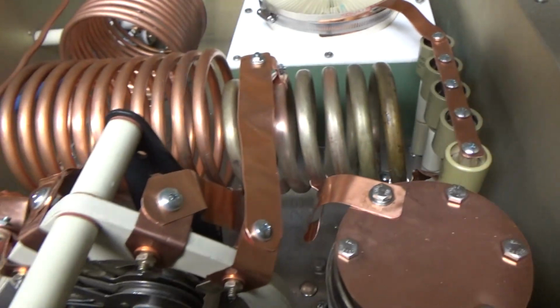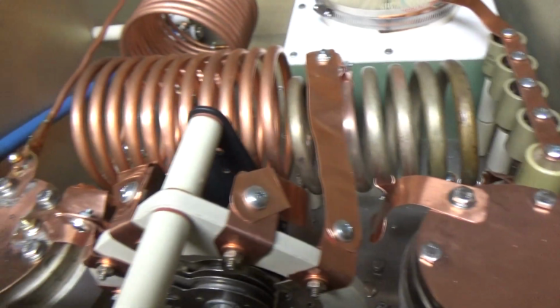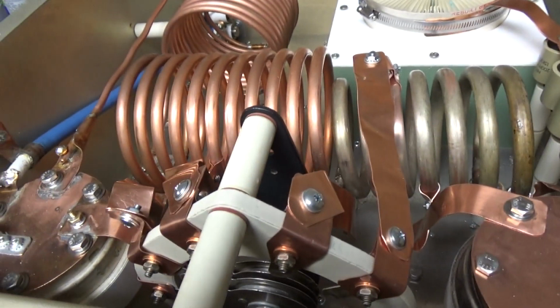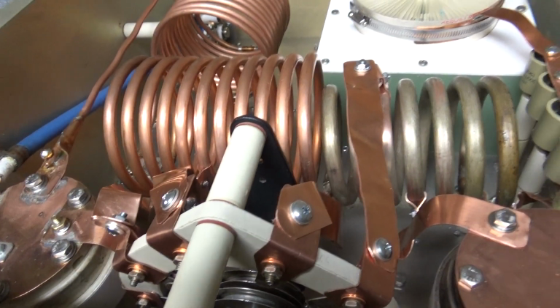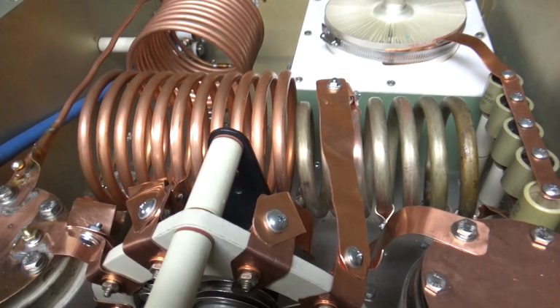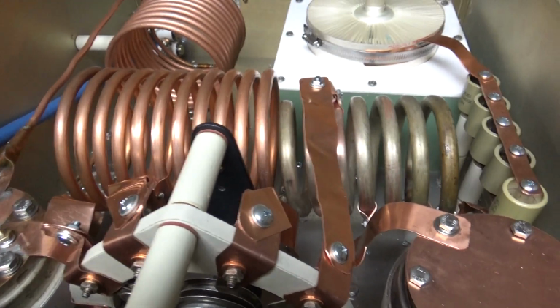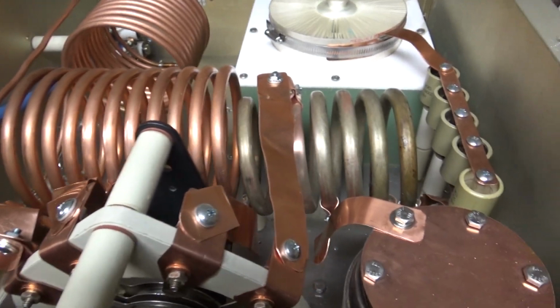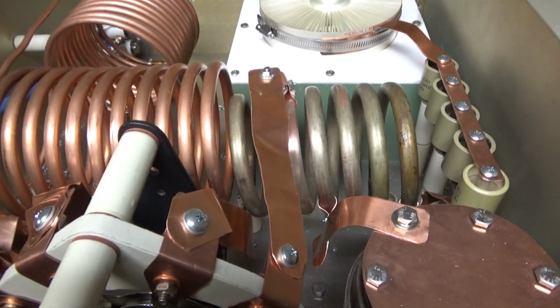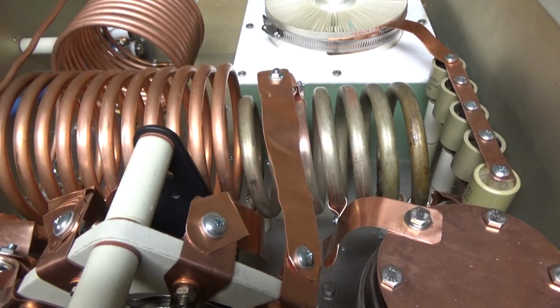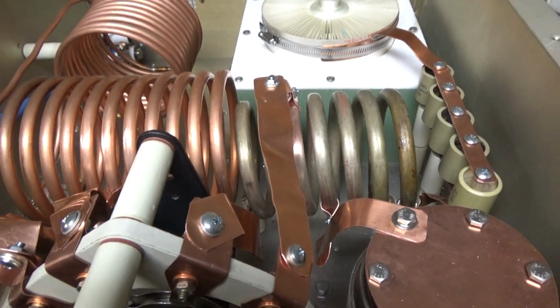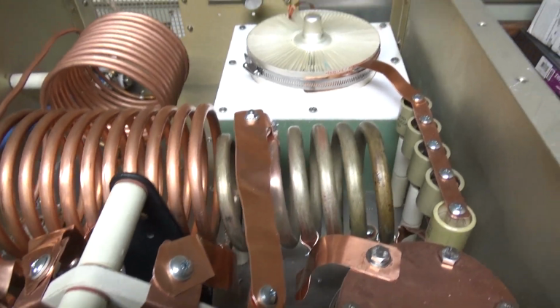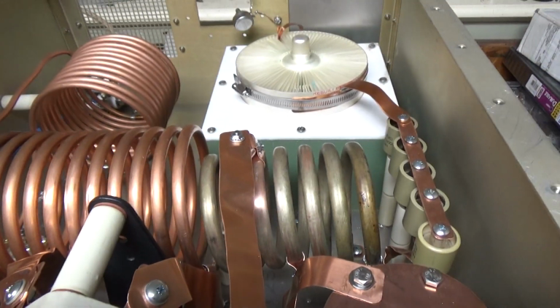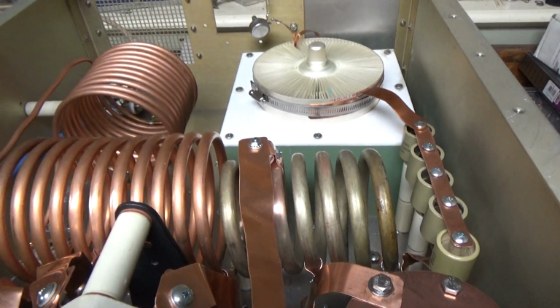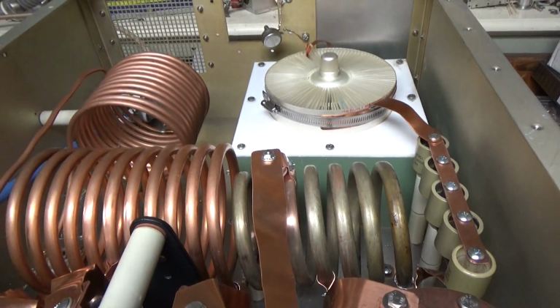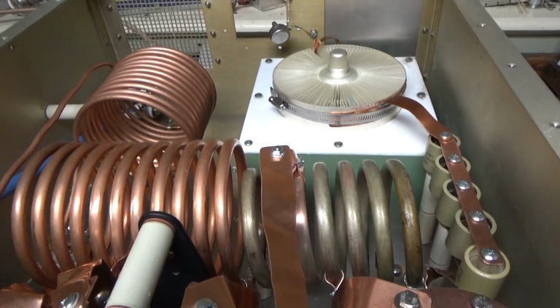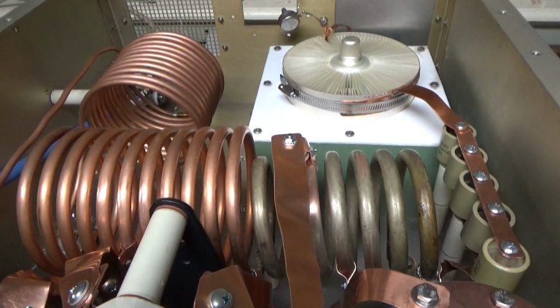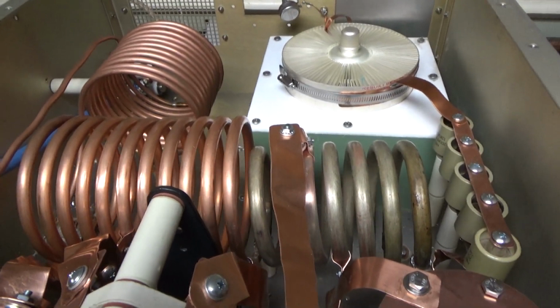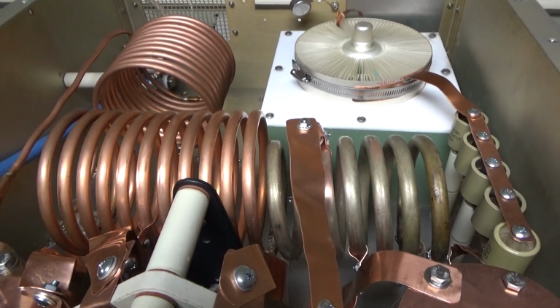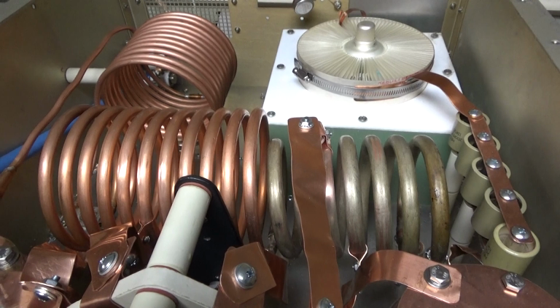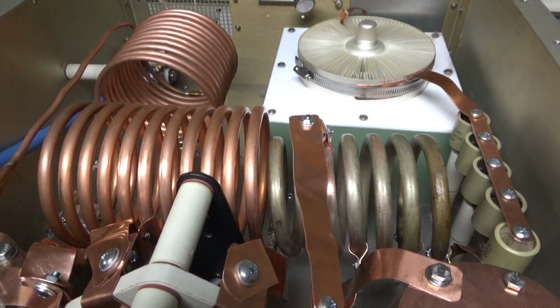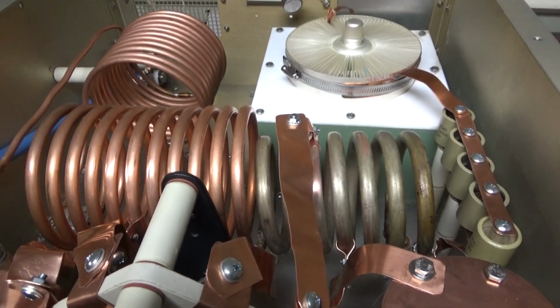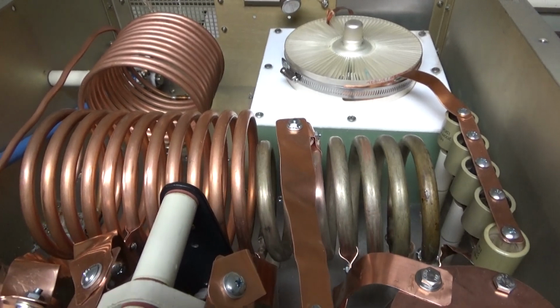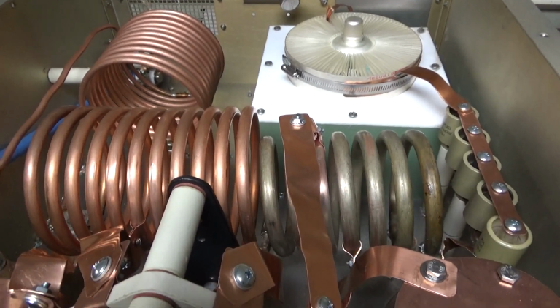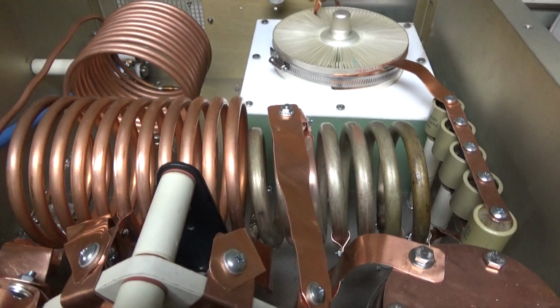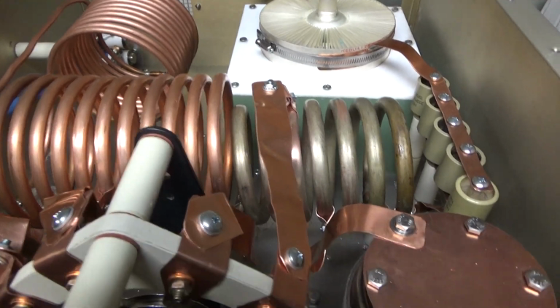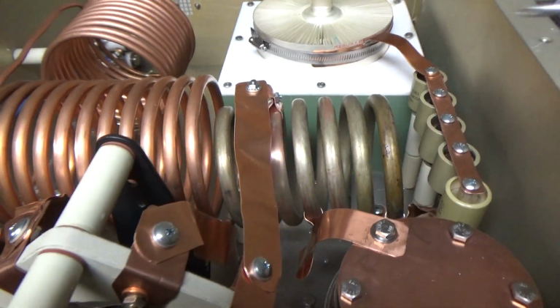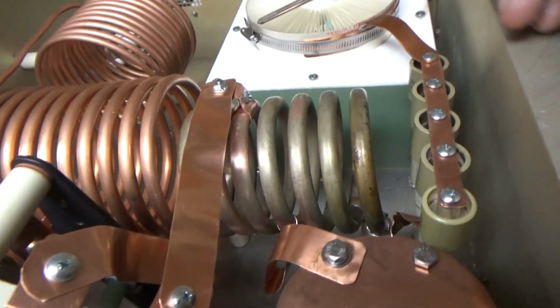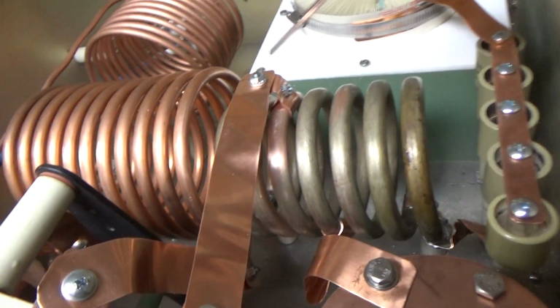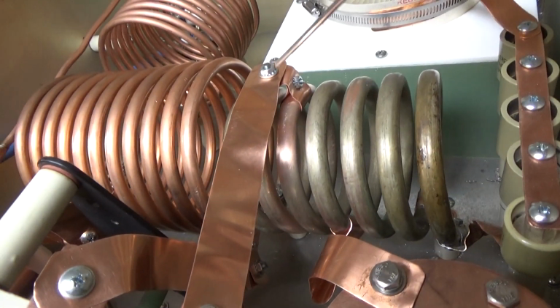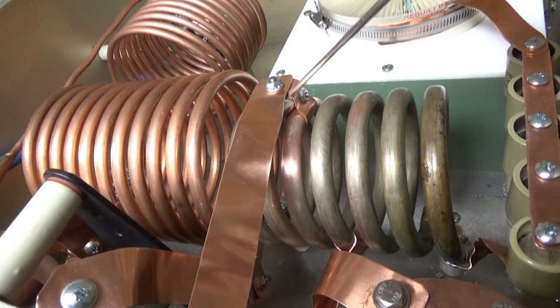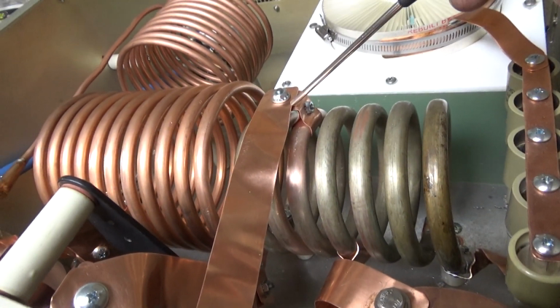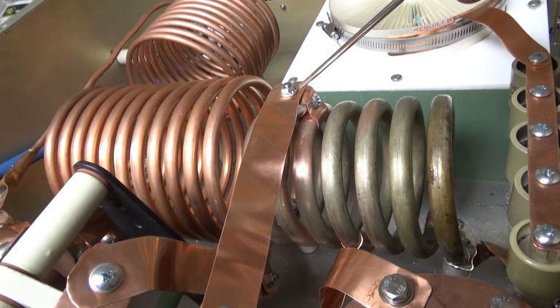The coil has been tapped, 160 through 15. I just want to do a quick video on this. I still need to solder all of the connections.